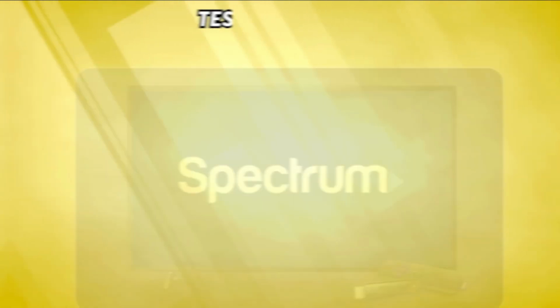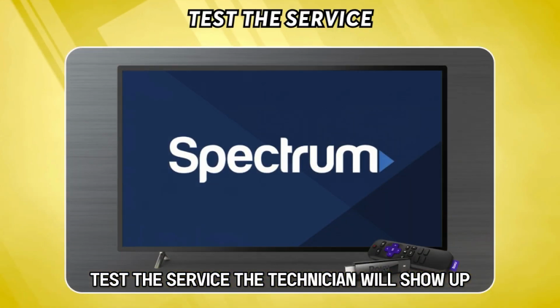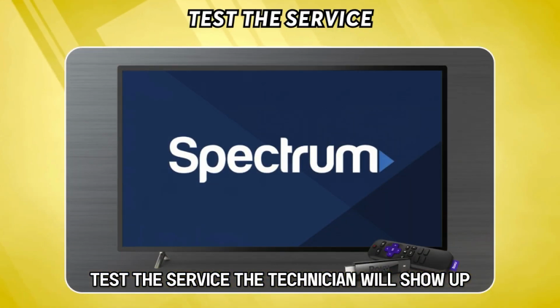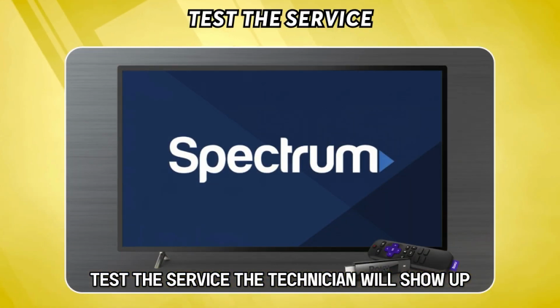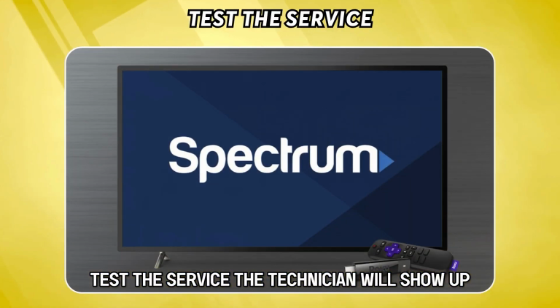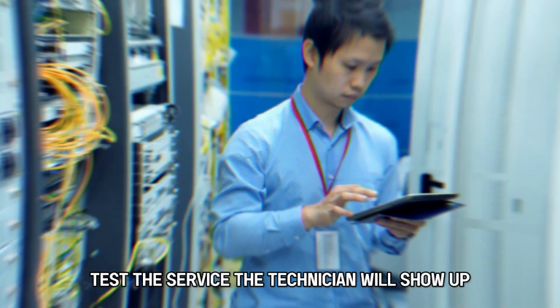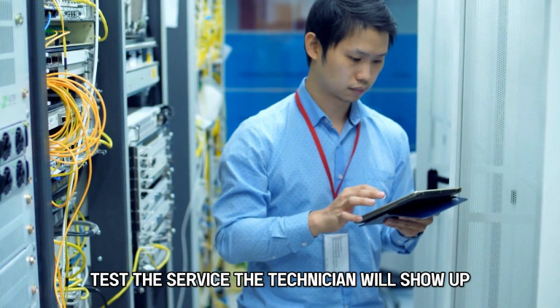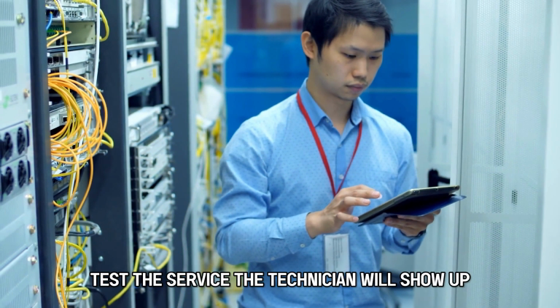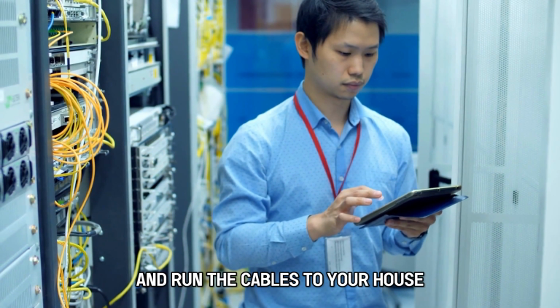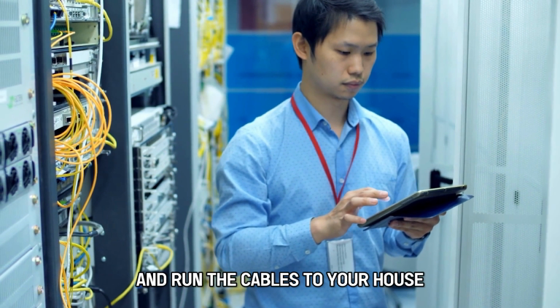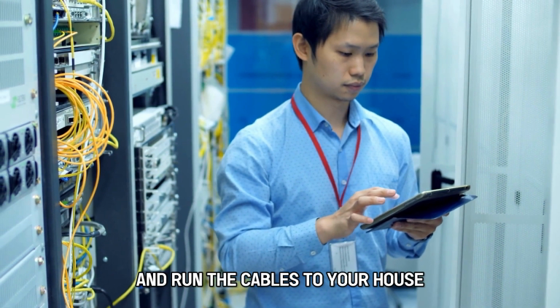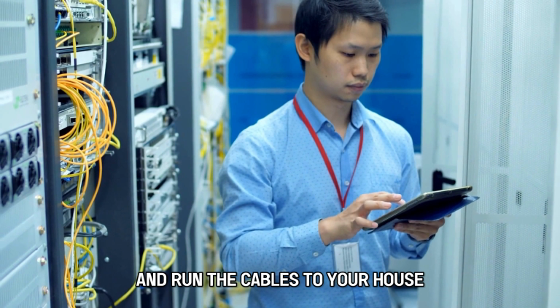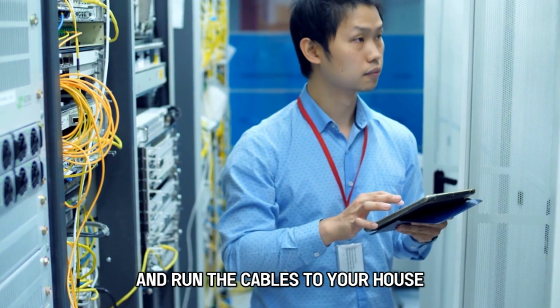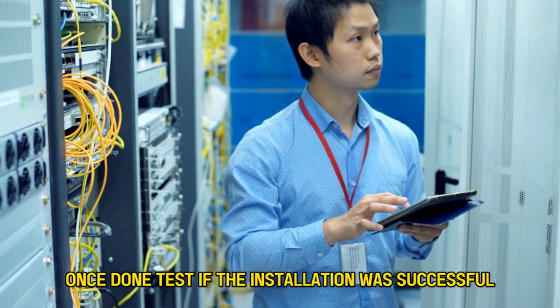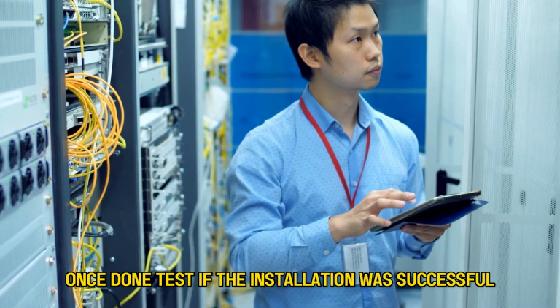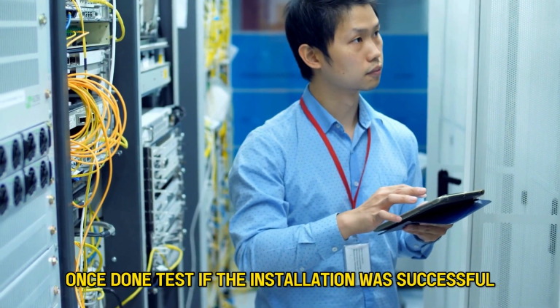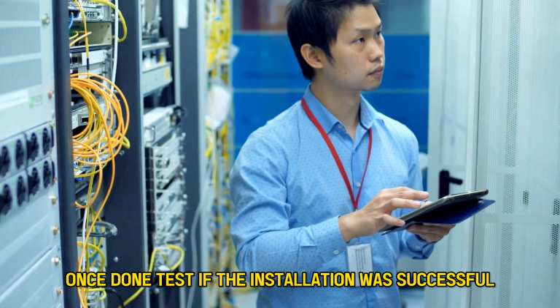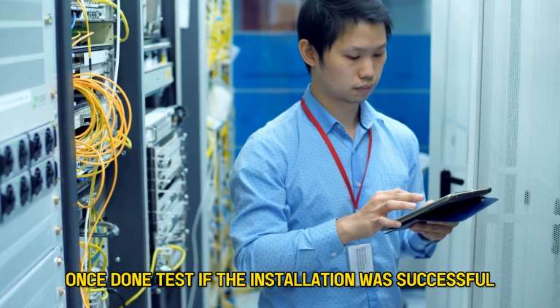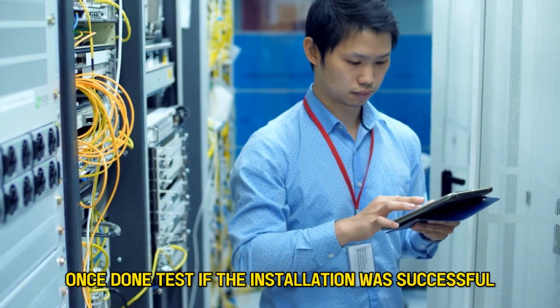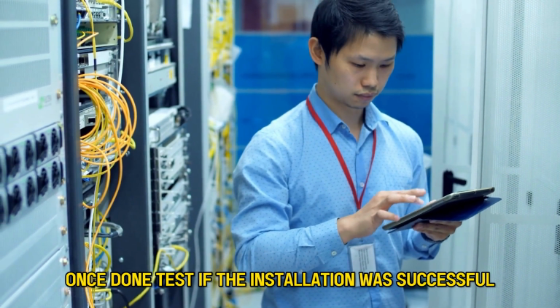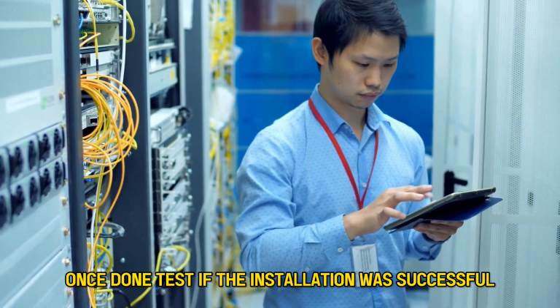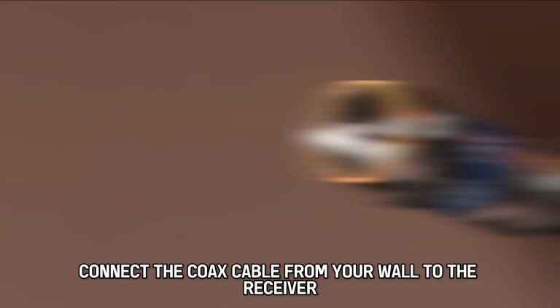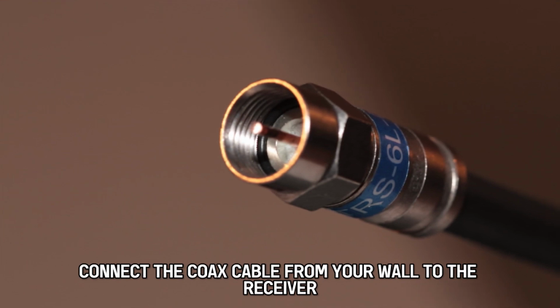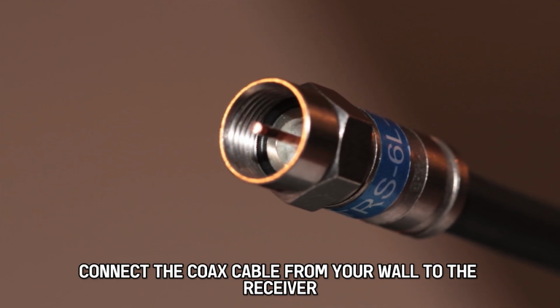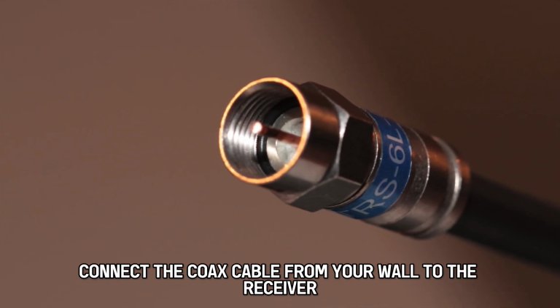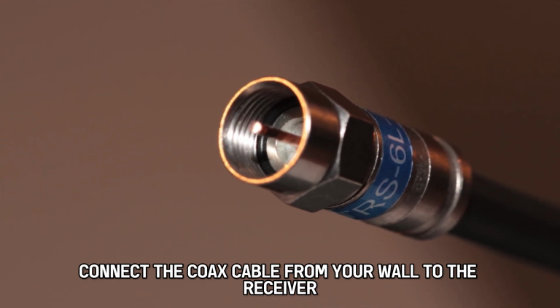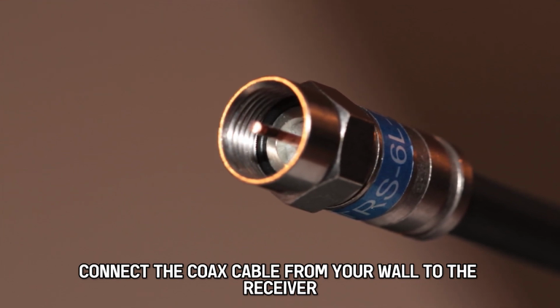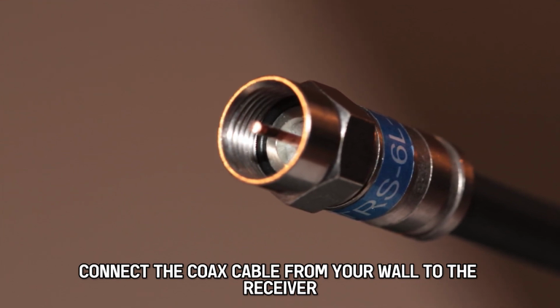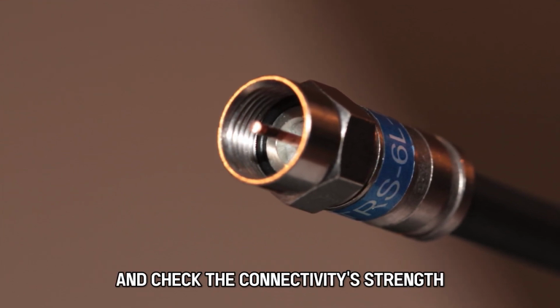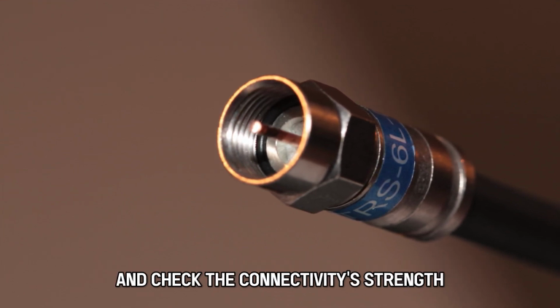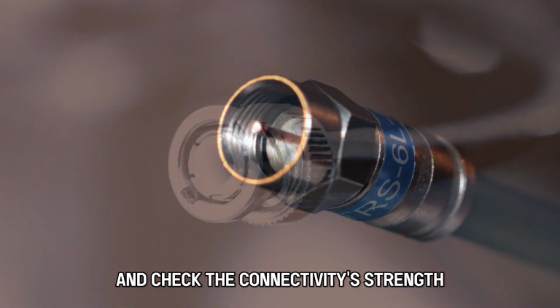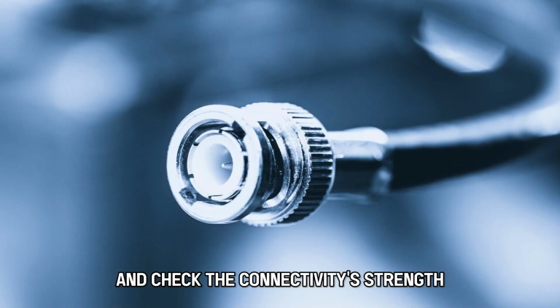Test the service. The technician will show up and run the cables to your house. Once done, test if the installation was successful. Connect the coax cable from your wall to the receiver and check the connectivity's strength.